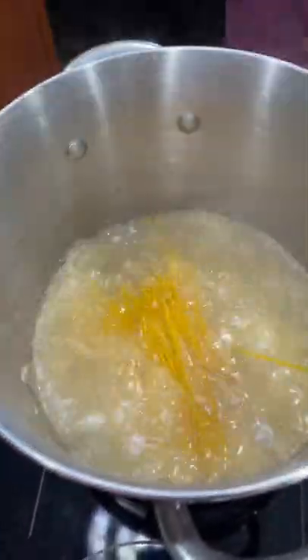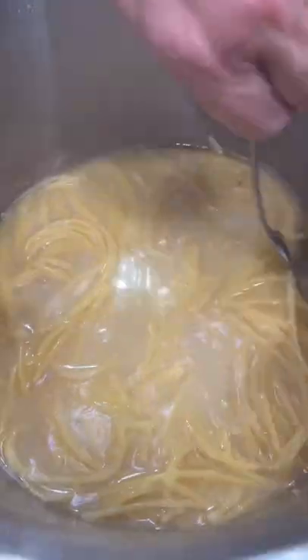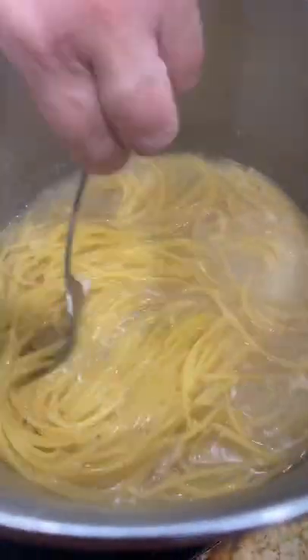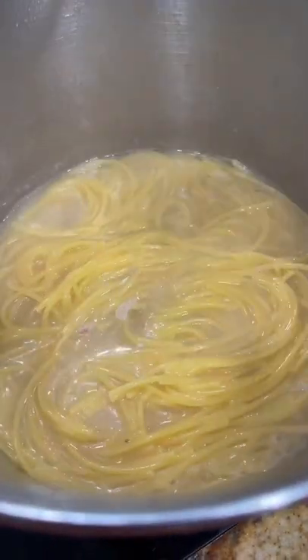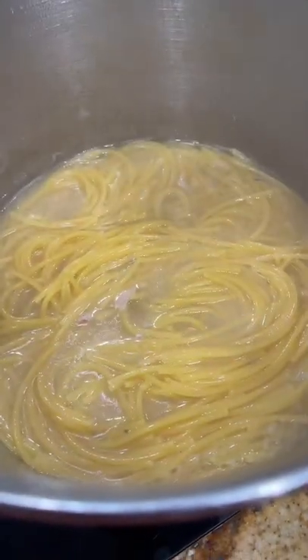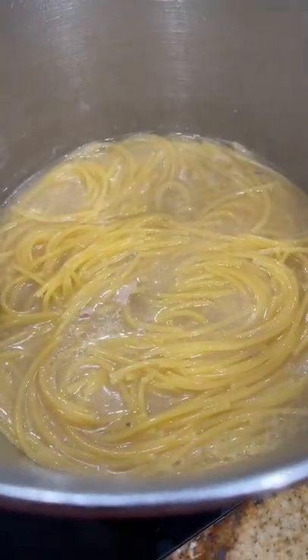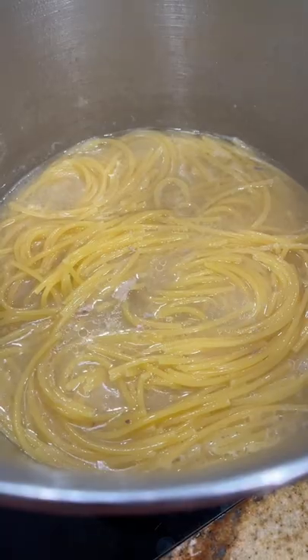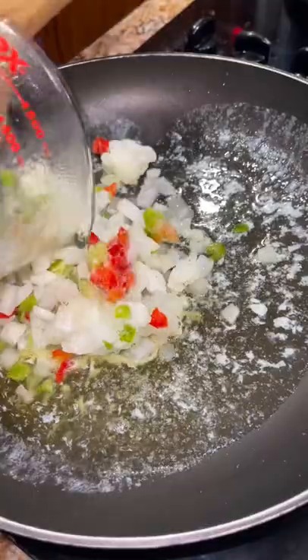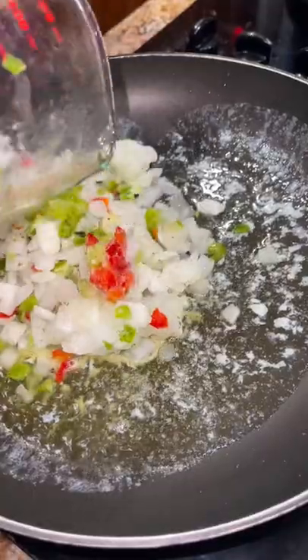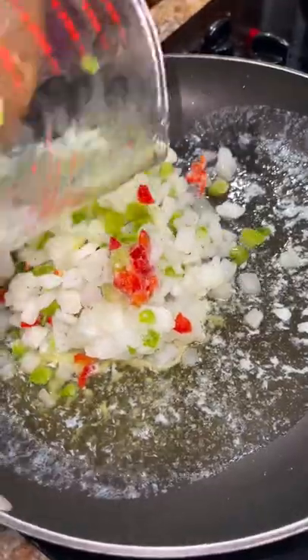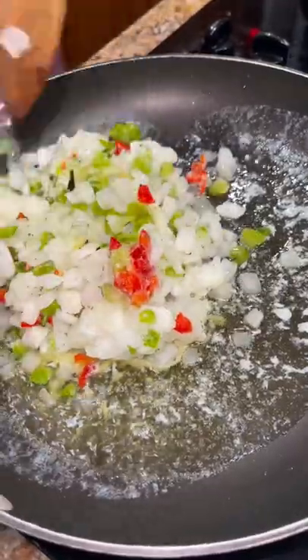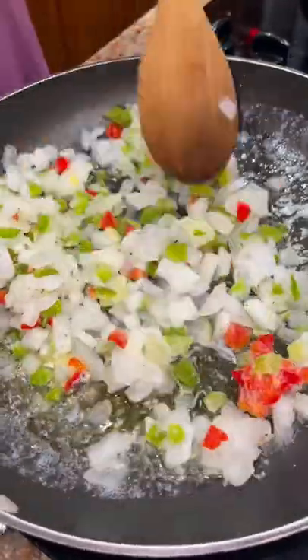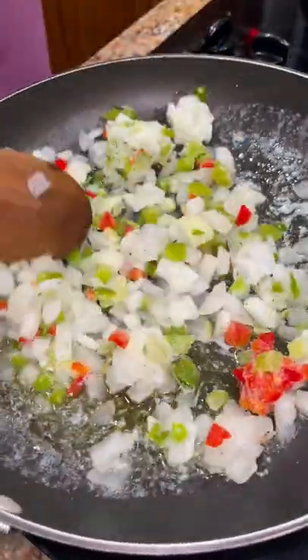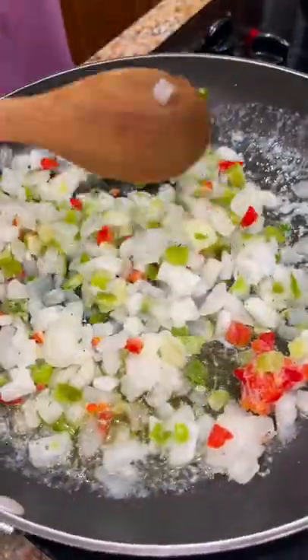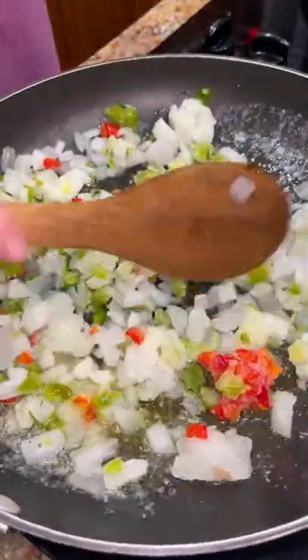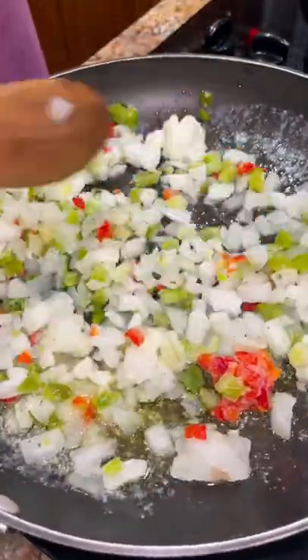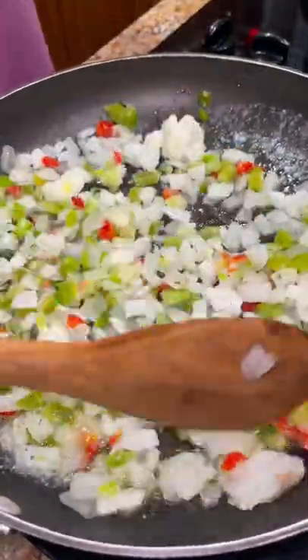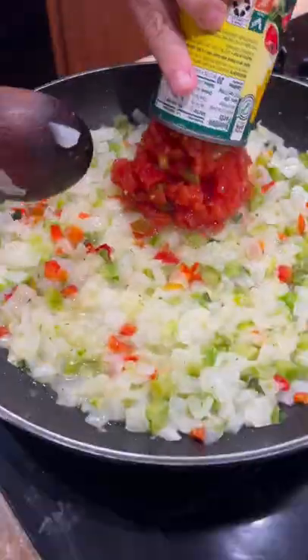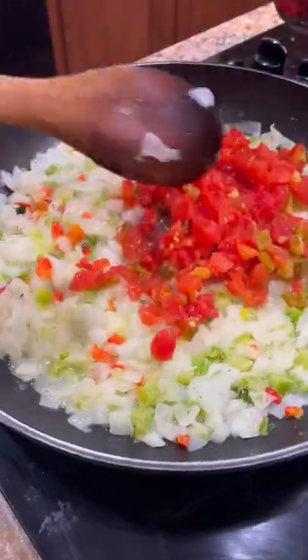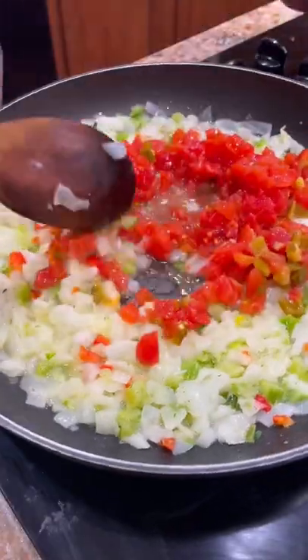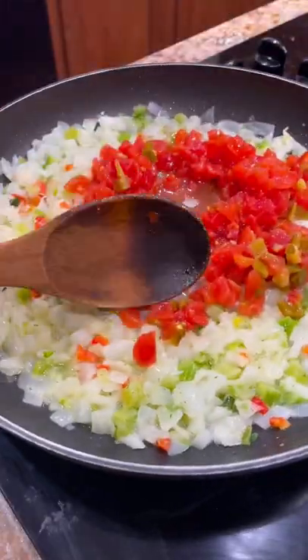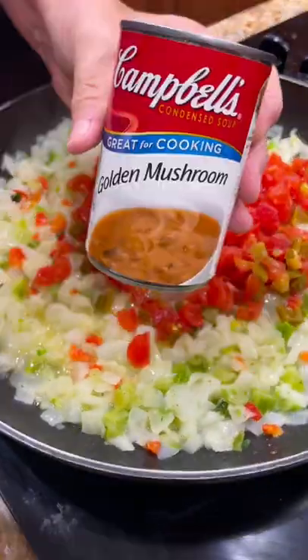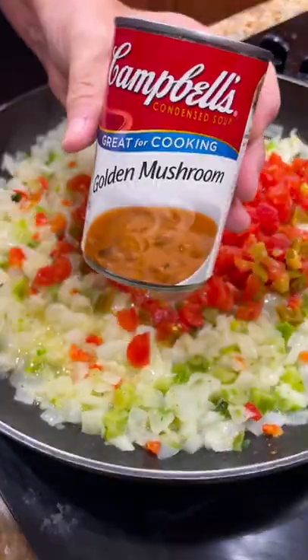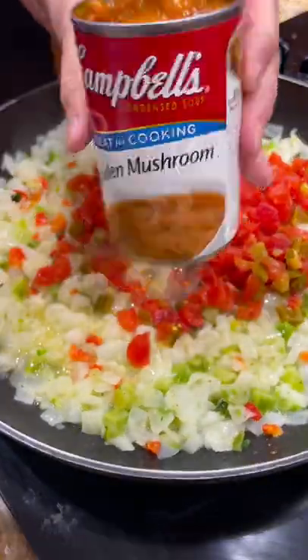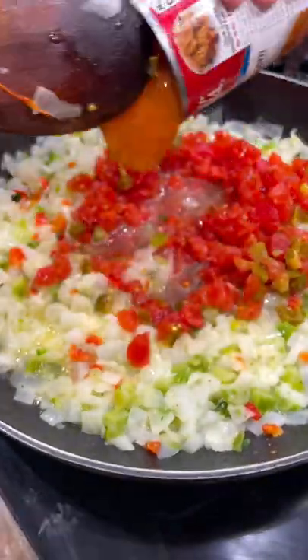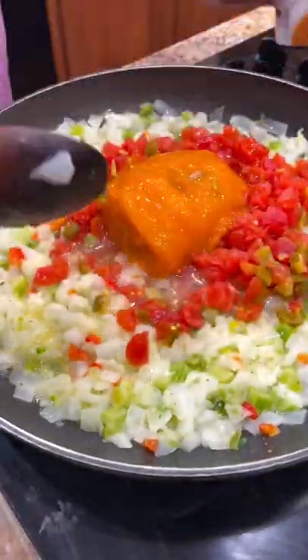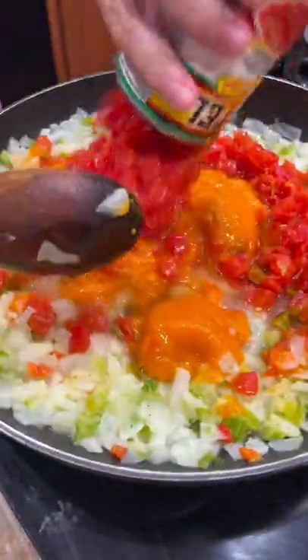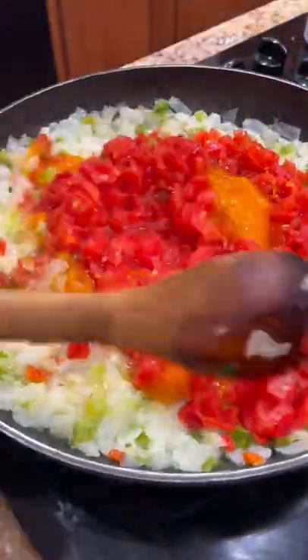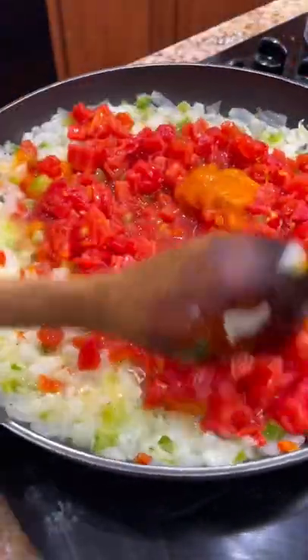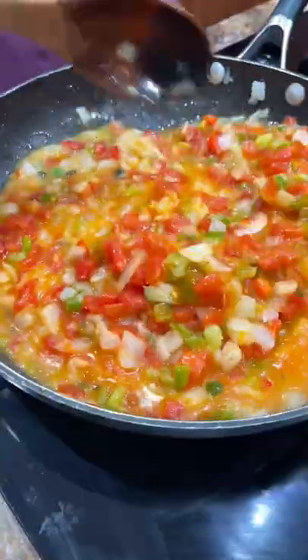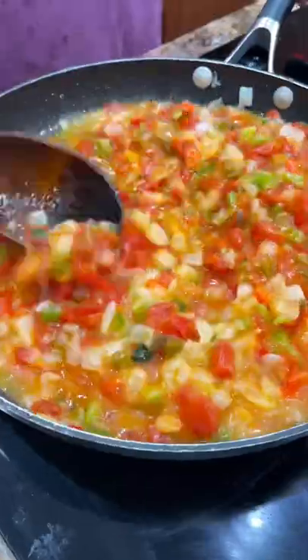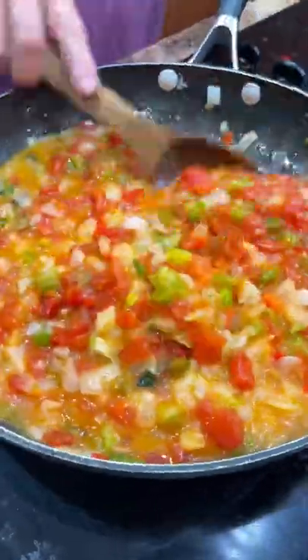In a skillet, add diced bell pepper, onion, and celery, and sauté until tender. Then add a can of Rotel, a can of golden mushroom soup, and one more can of Rotel. Mix that together and let it simmer for a few minutes.